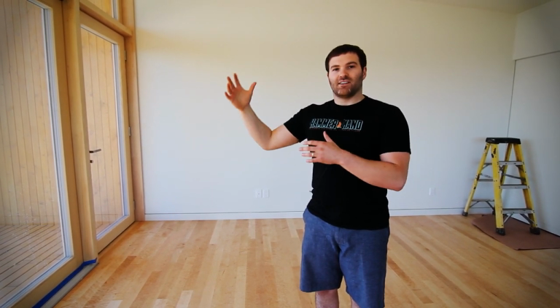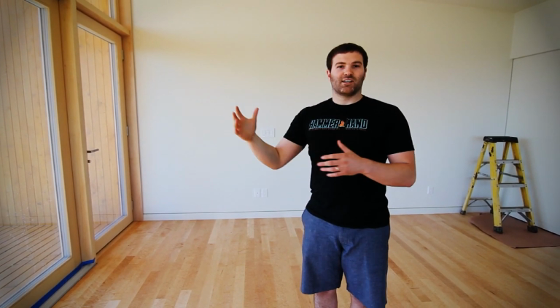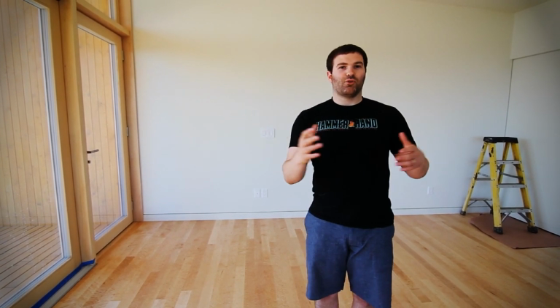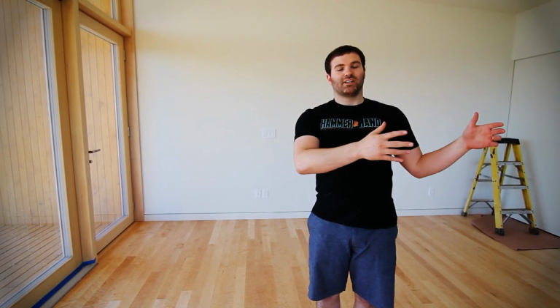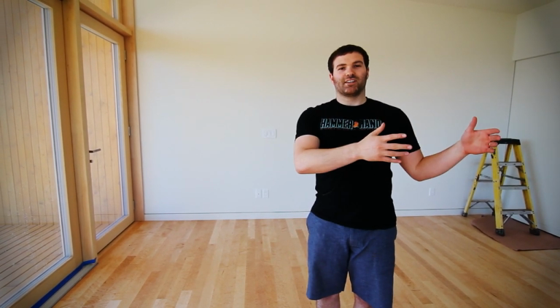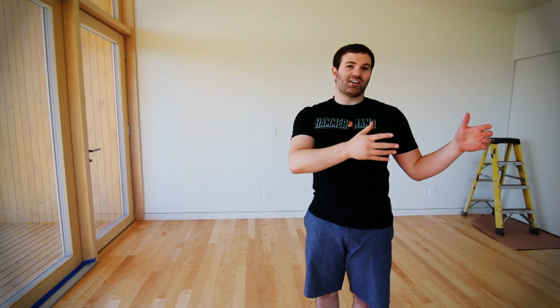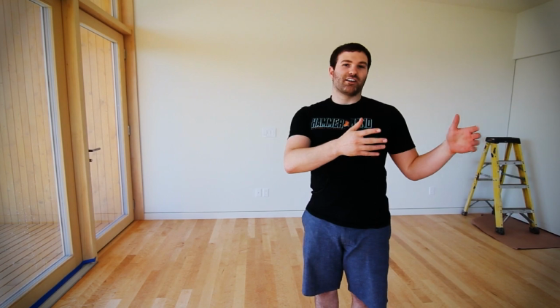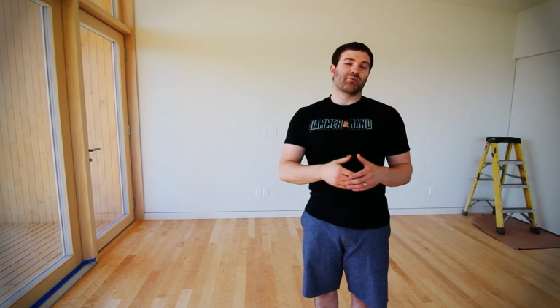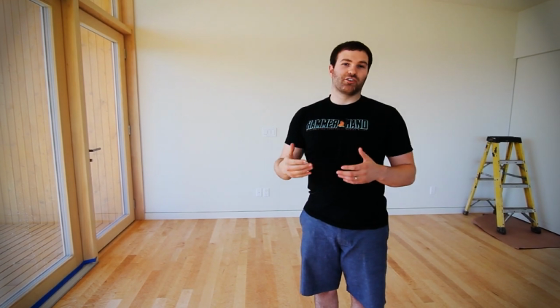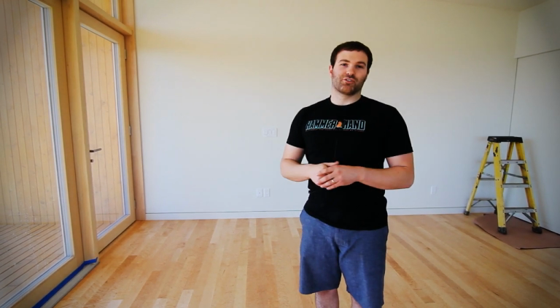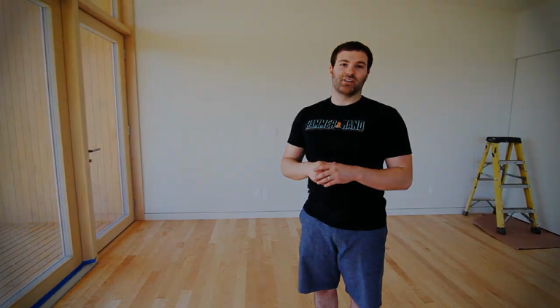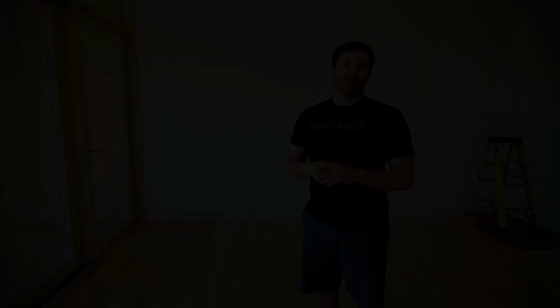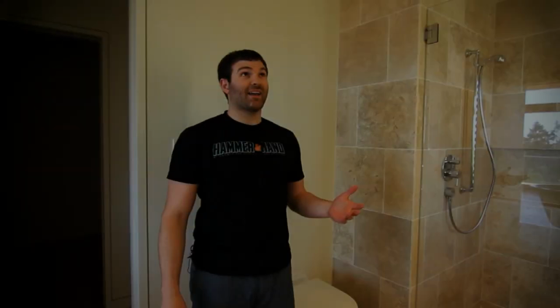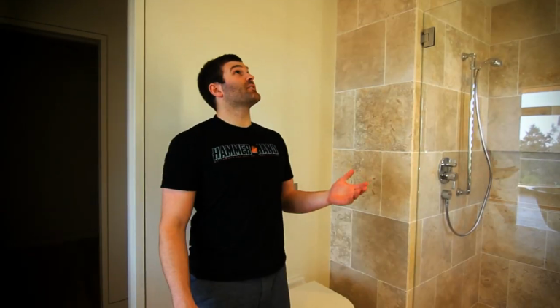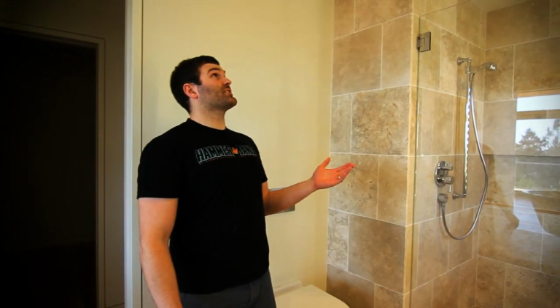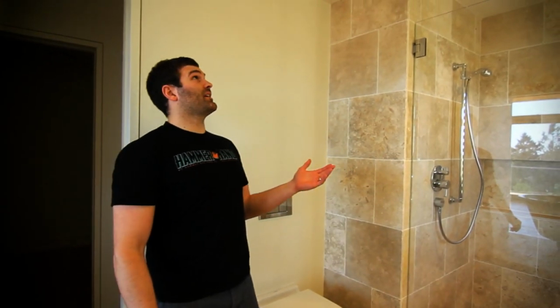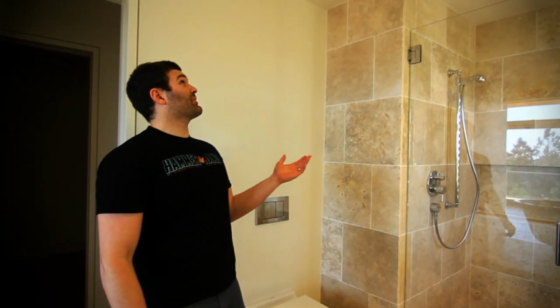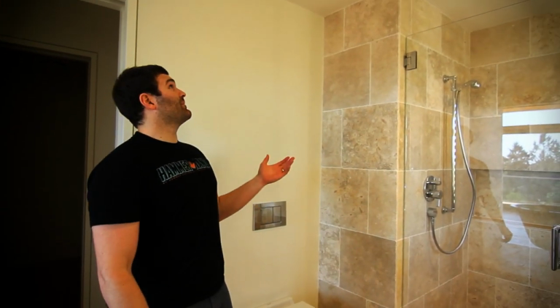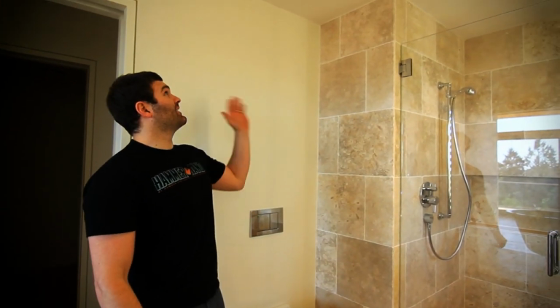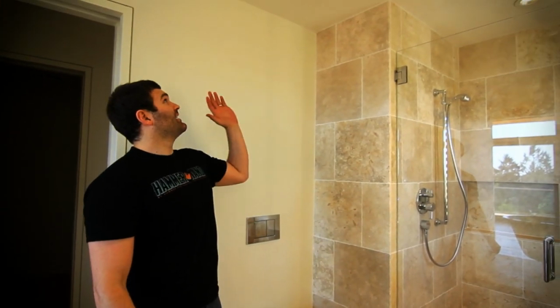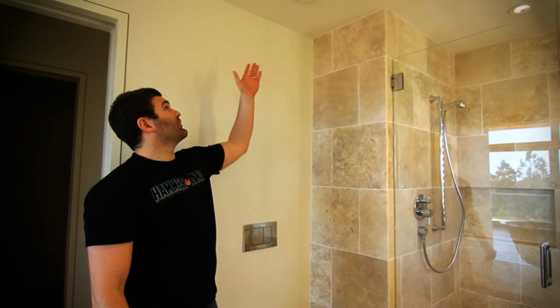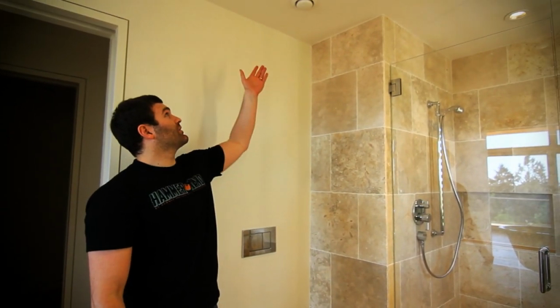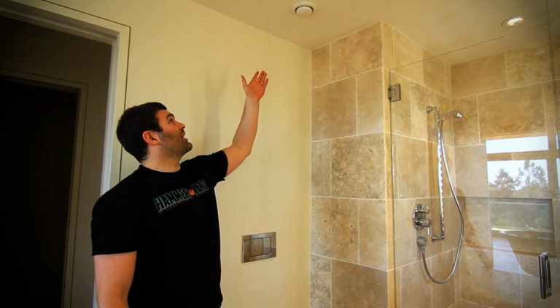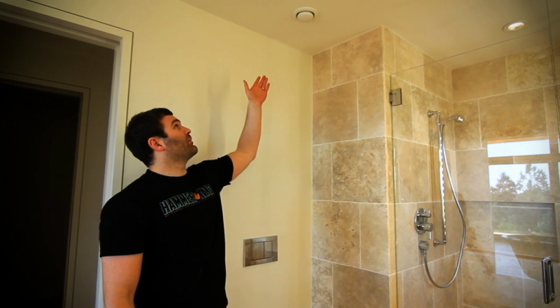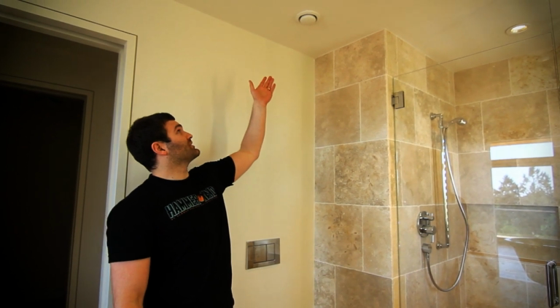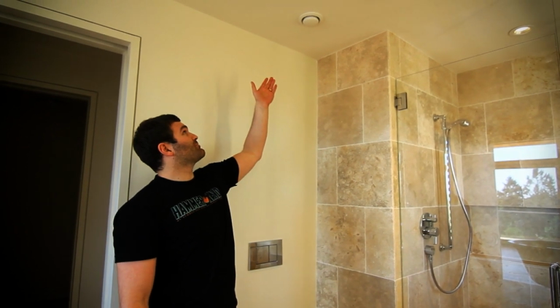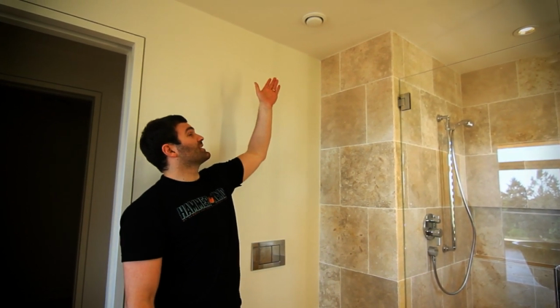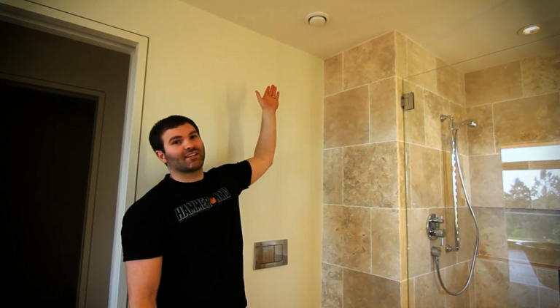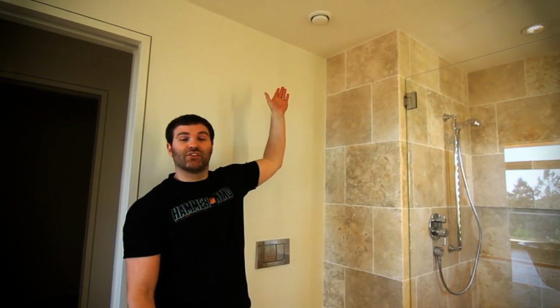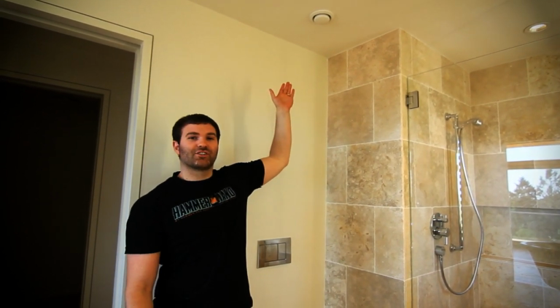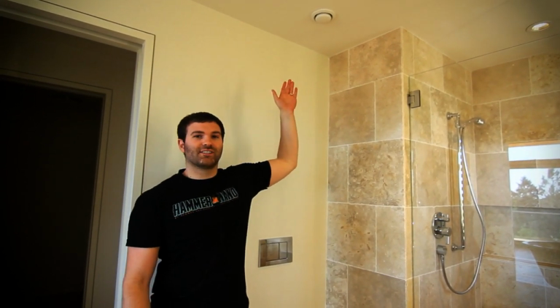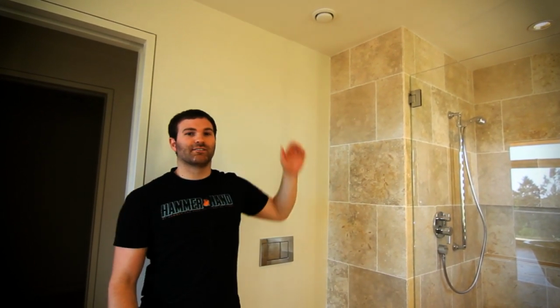That air gets pulled into the exhaust areas — we're back here in the master bathroom, and here's one of the exhaust ports that's connected to the HRV system.